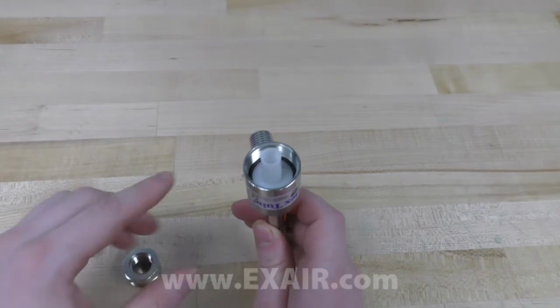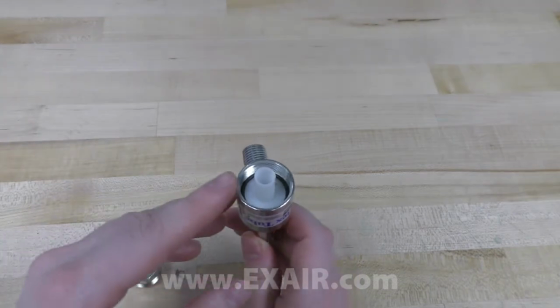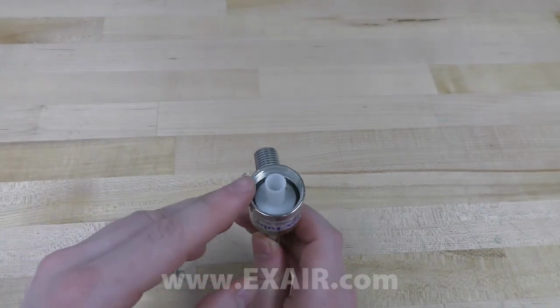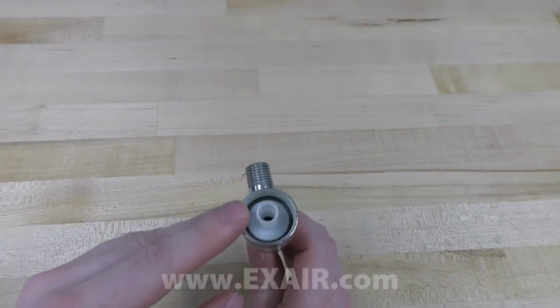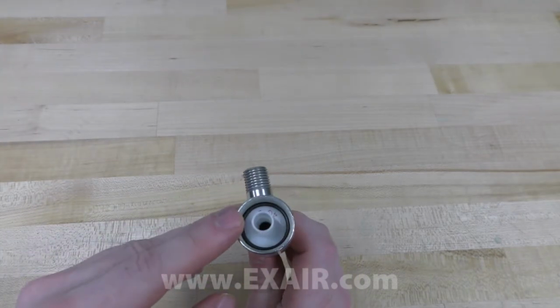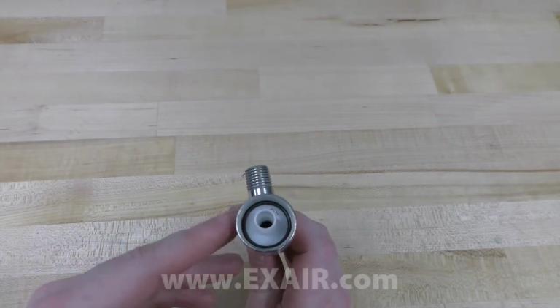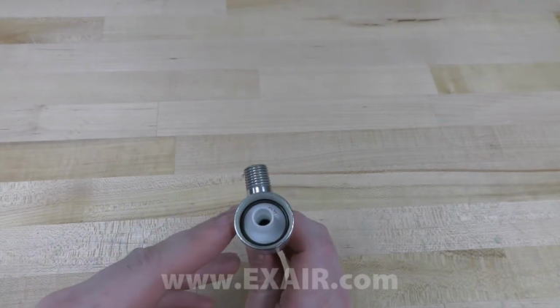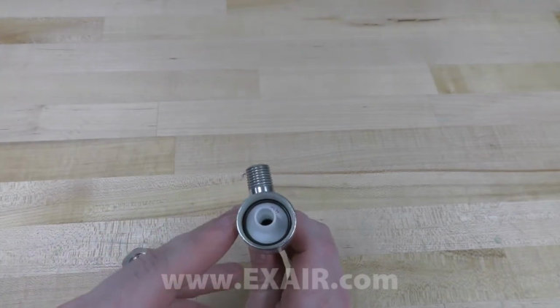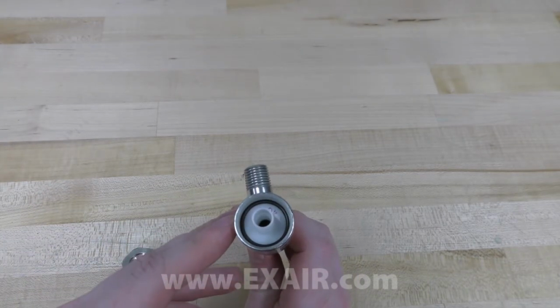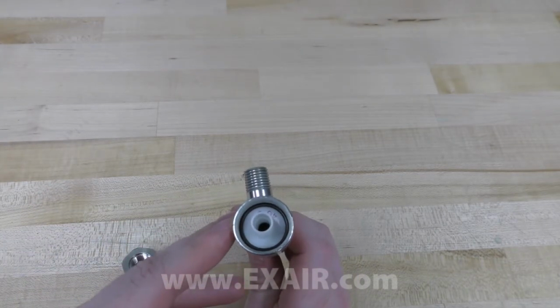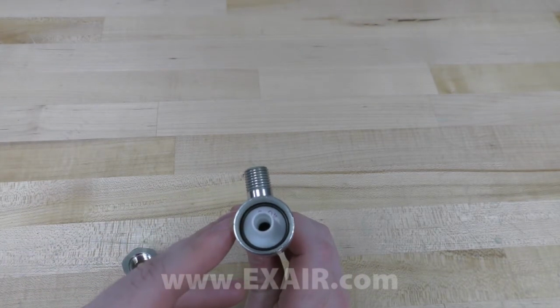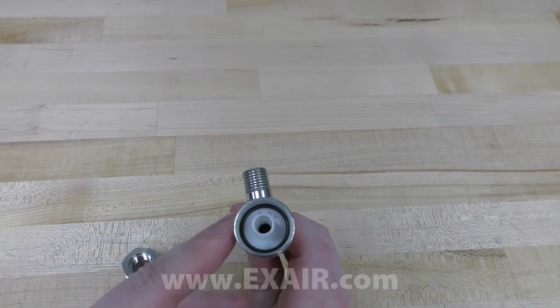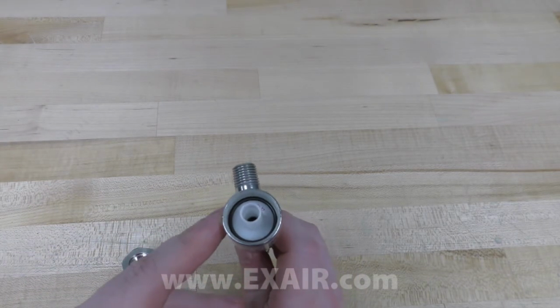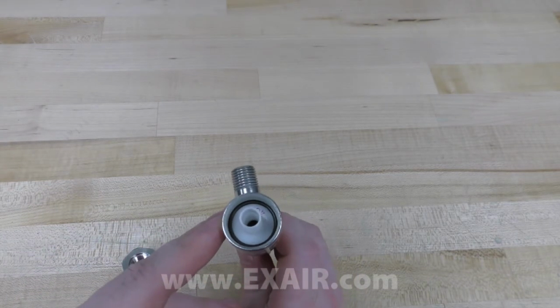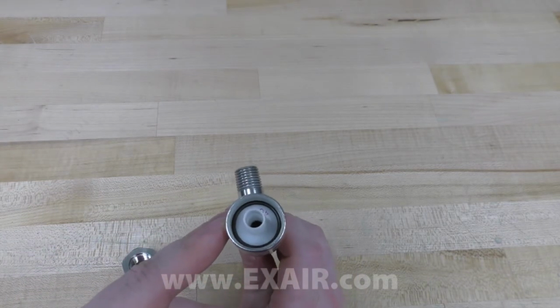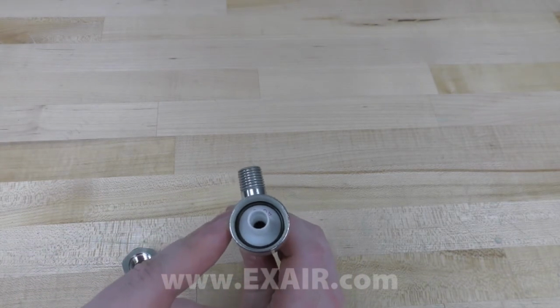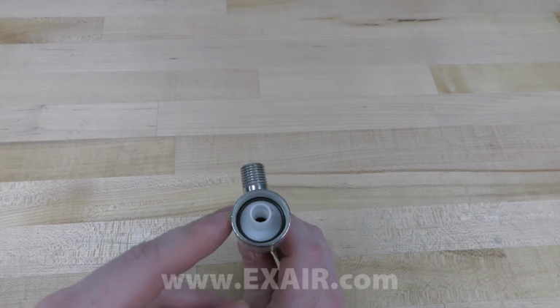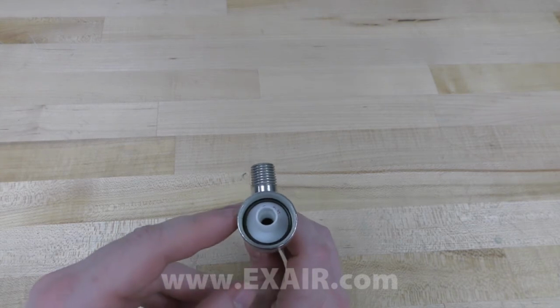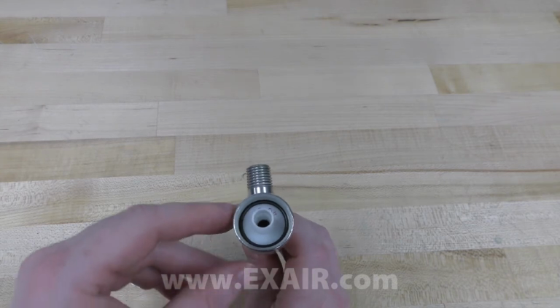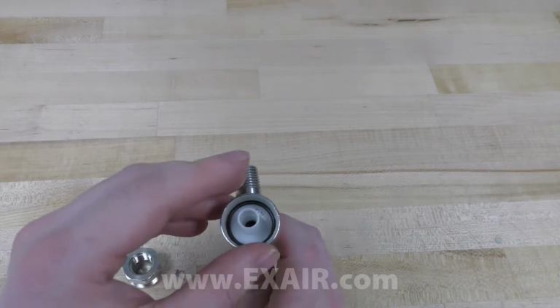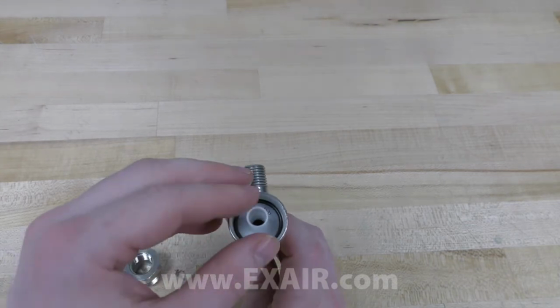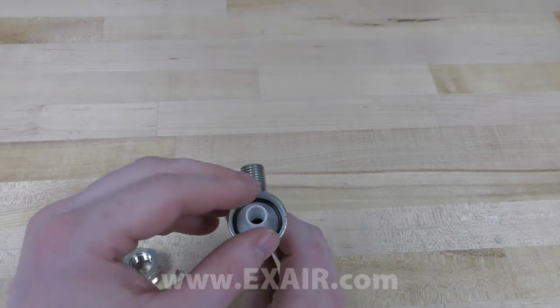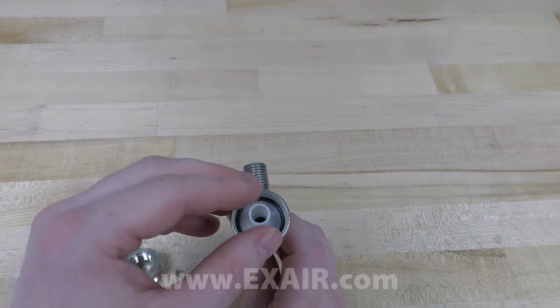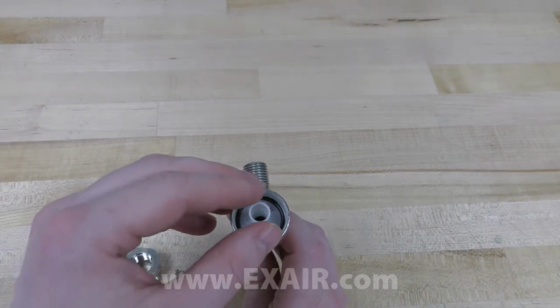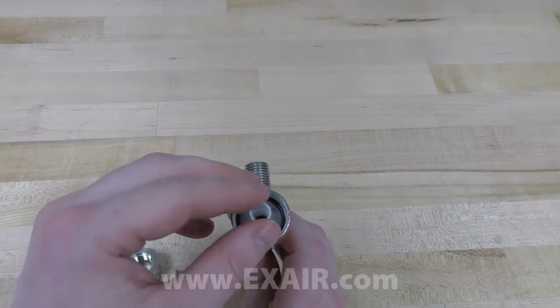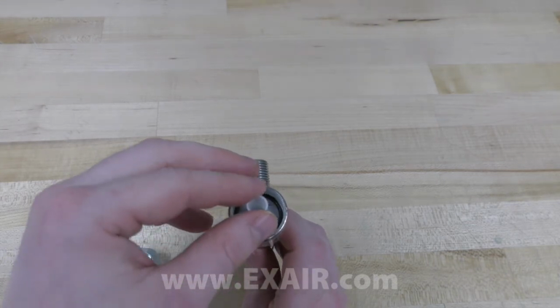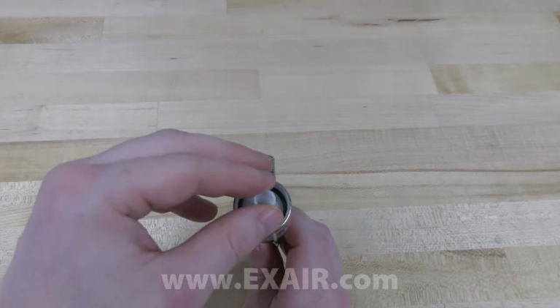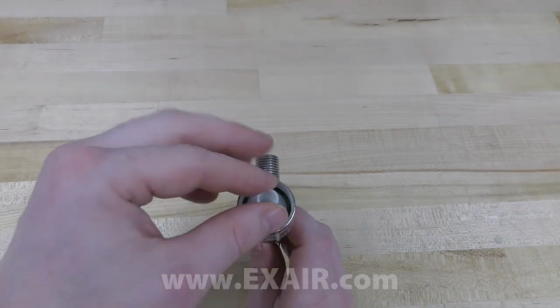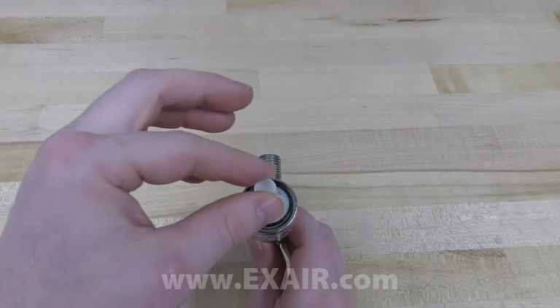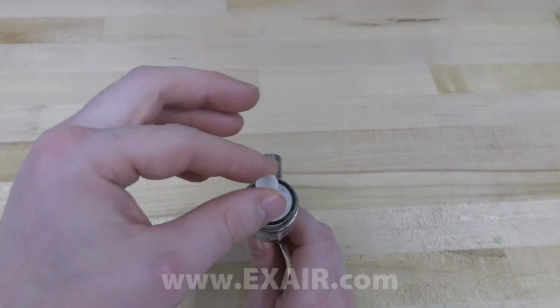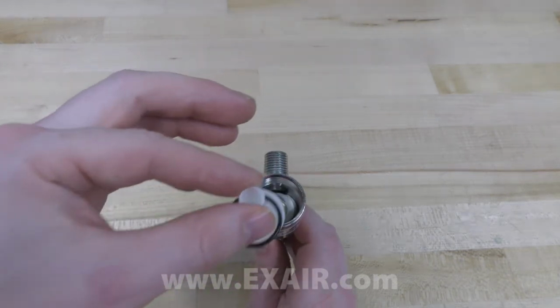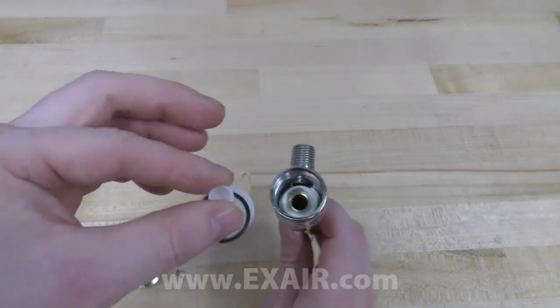Inside, you'll notice a white plastic cylinder, which is called the generator. Carefully remove the generator, ensuring that you don't lose the o-ring sitting on top.